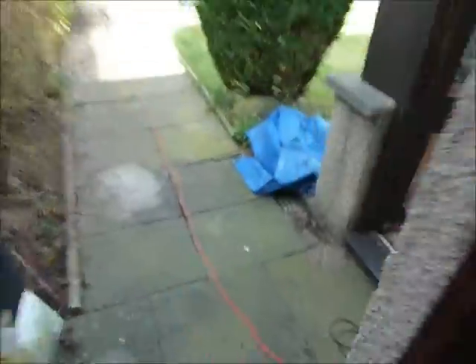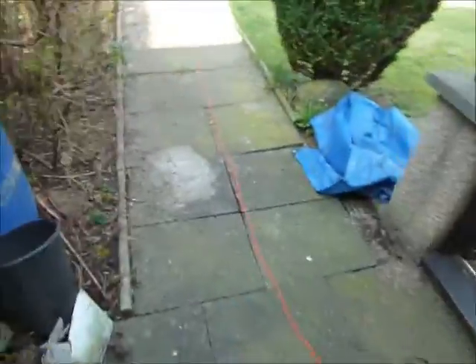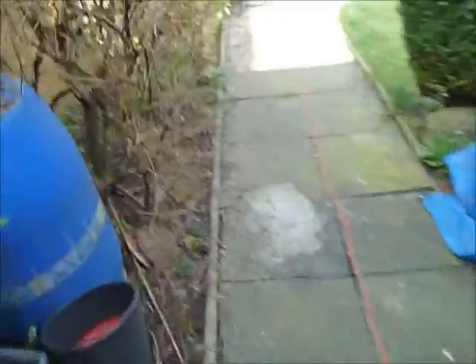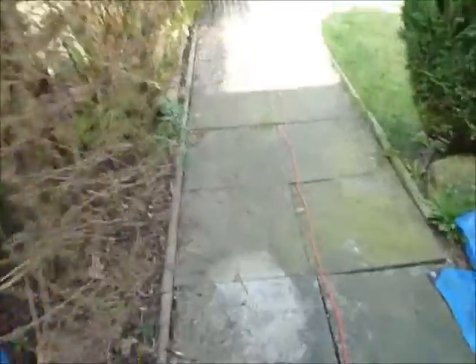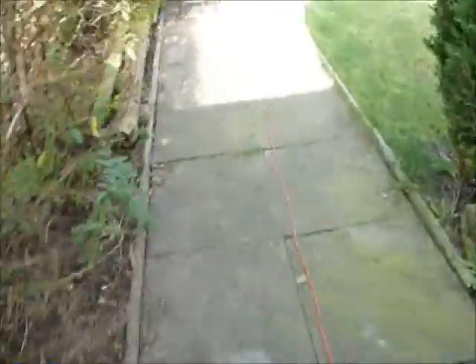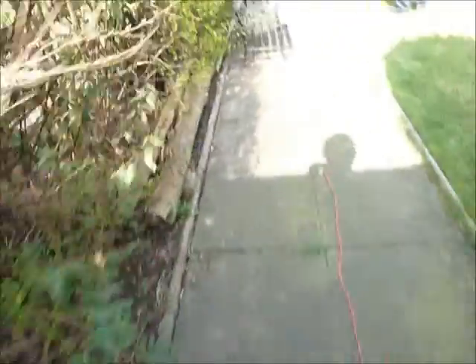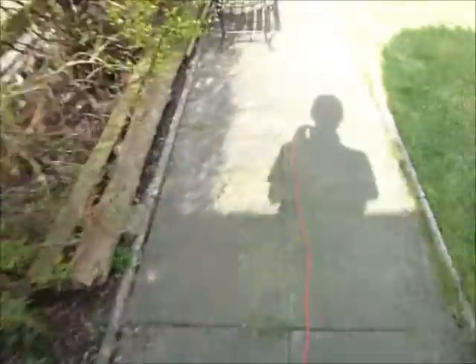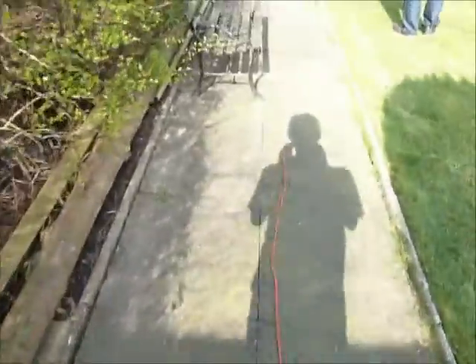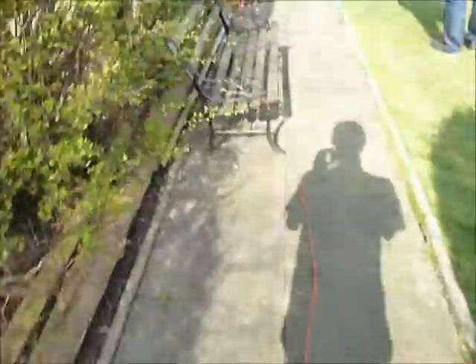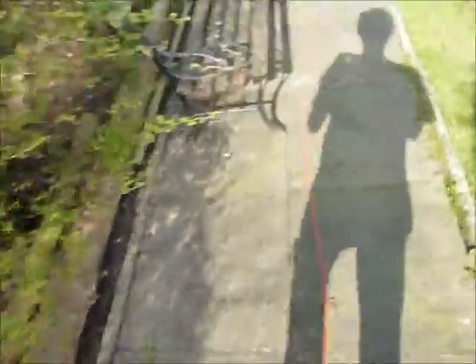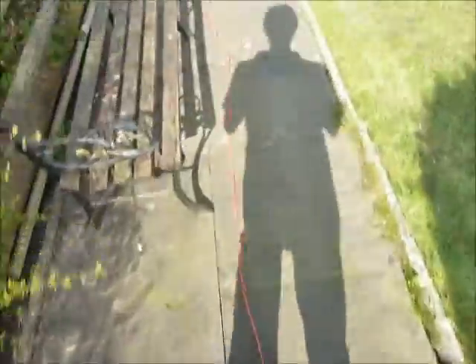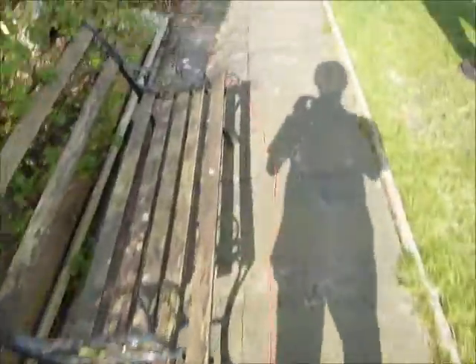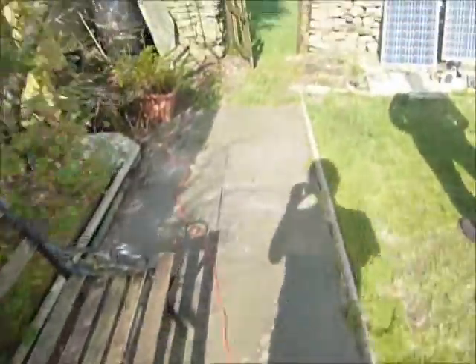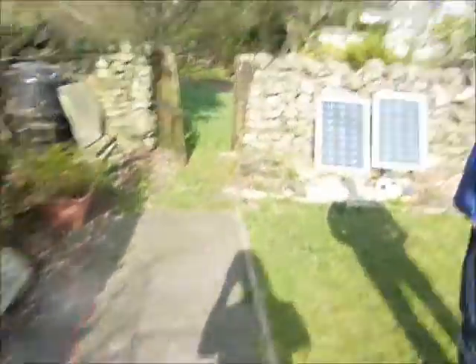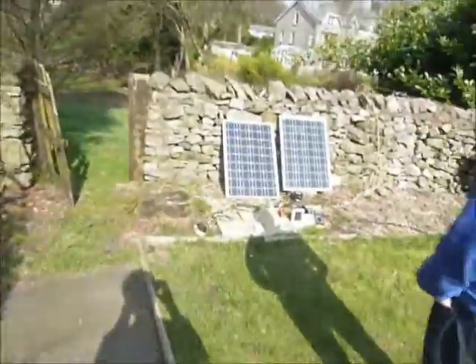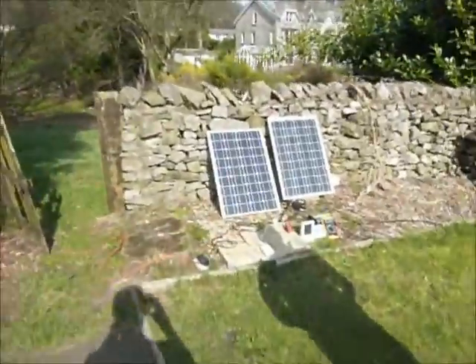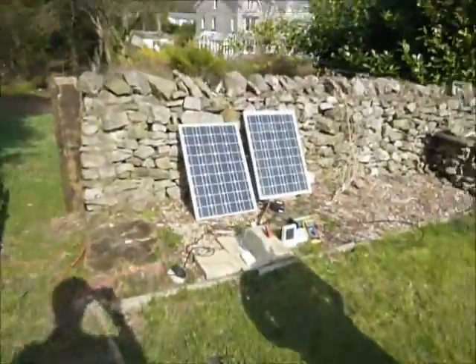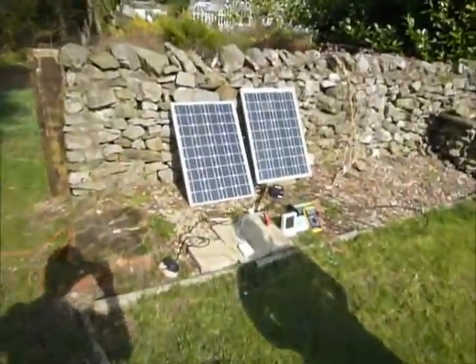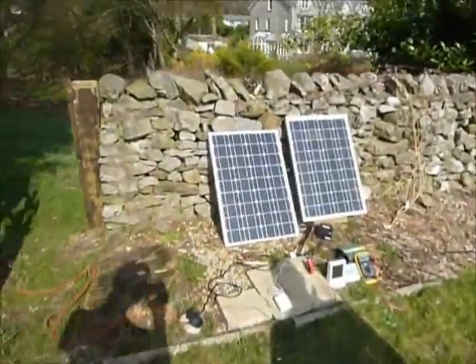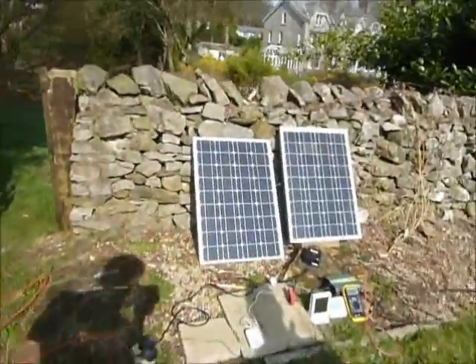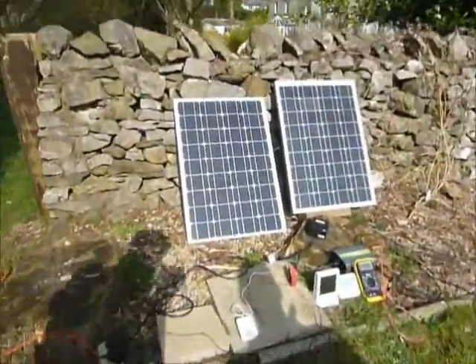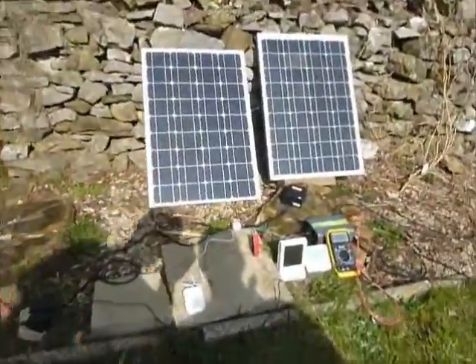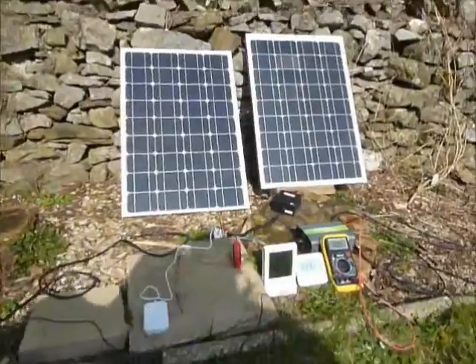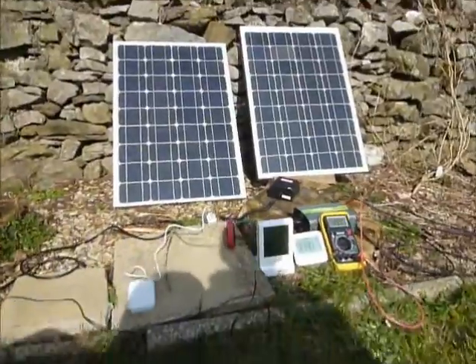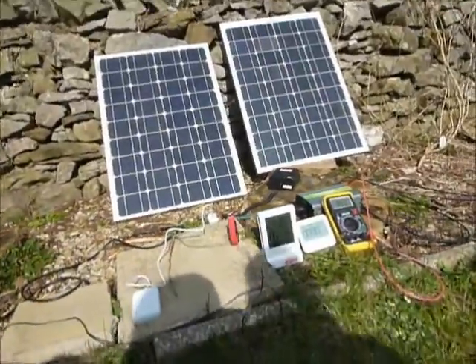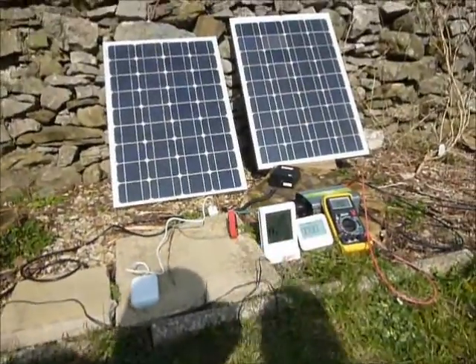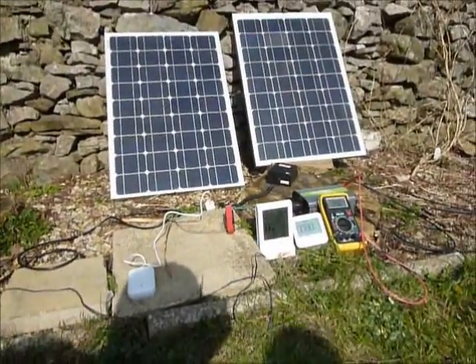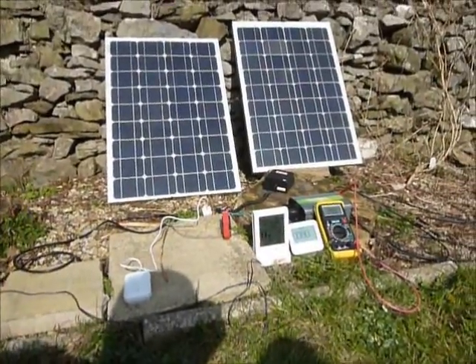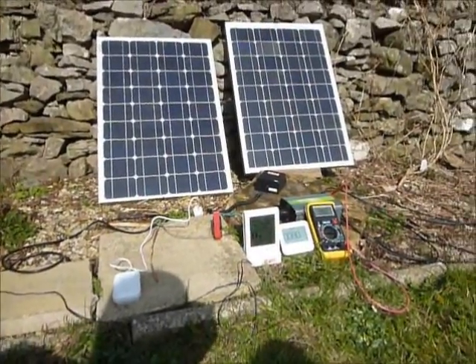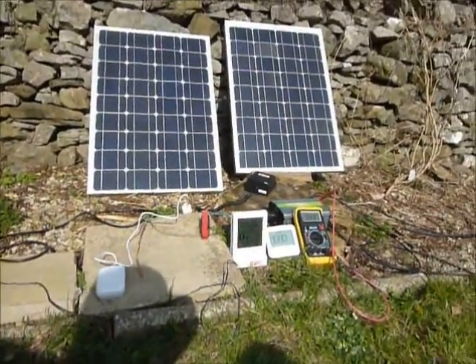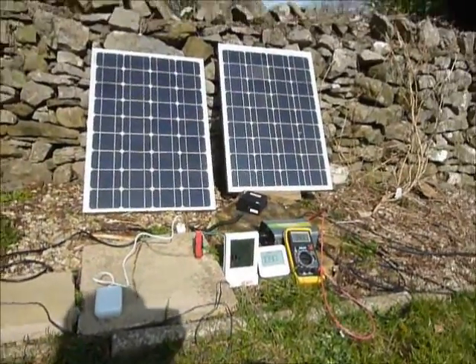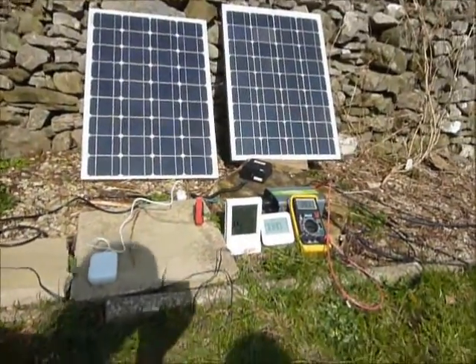What I need to do next is get a few more solar panels wired into this inverter, stick them on the roof of my house, and make even more of a saving. Hopefully I'll produce another video when I've got that.